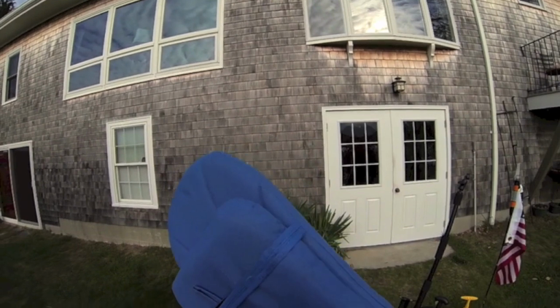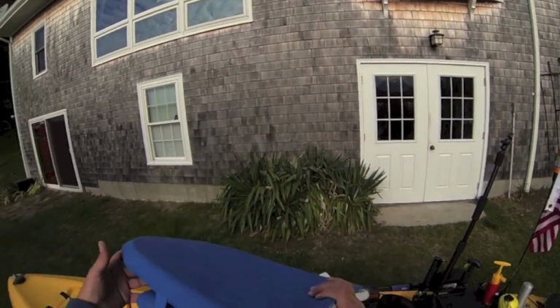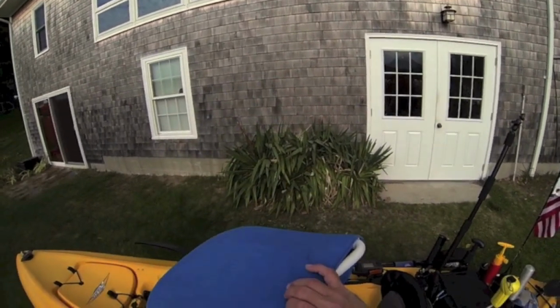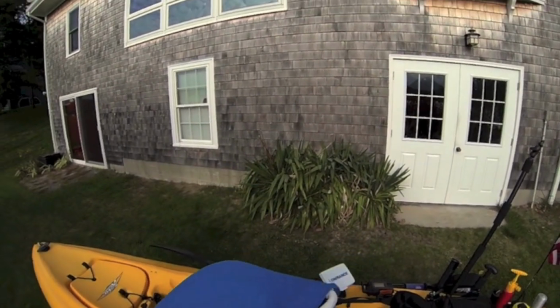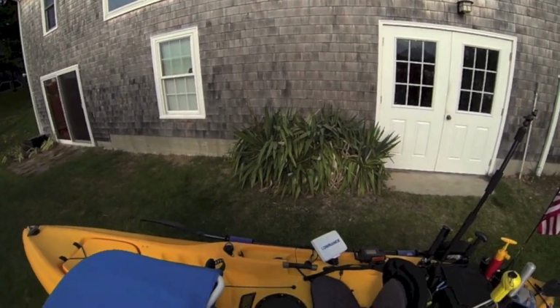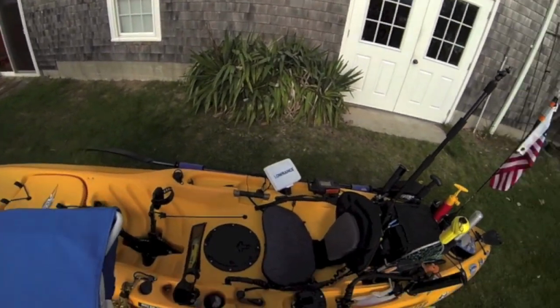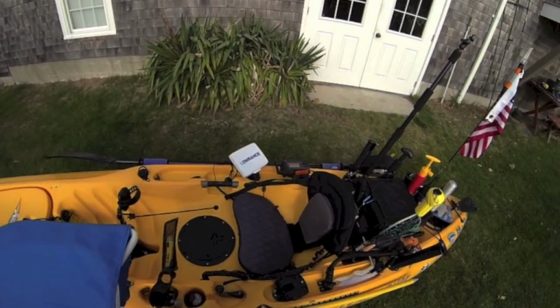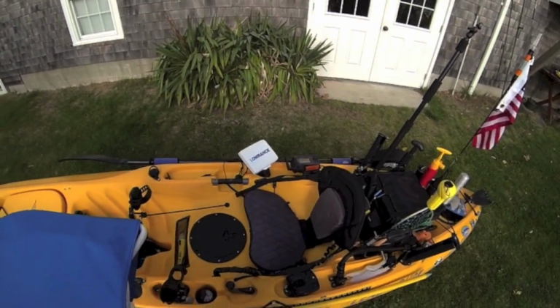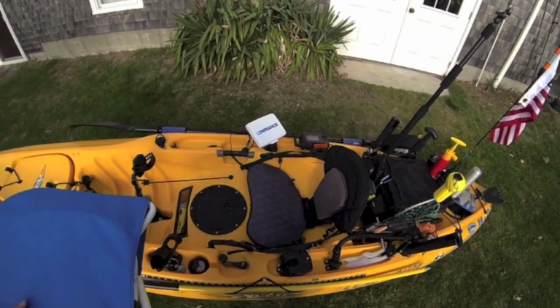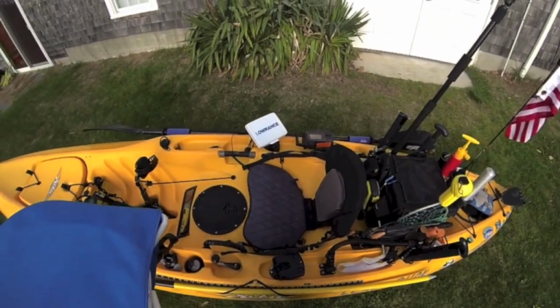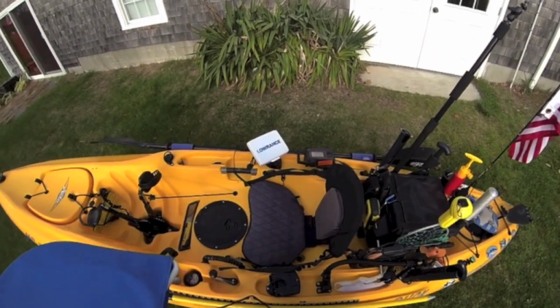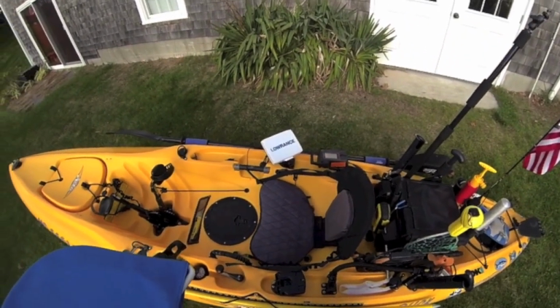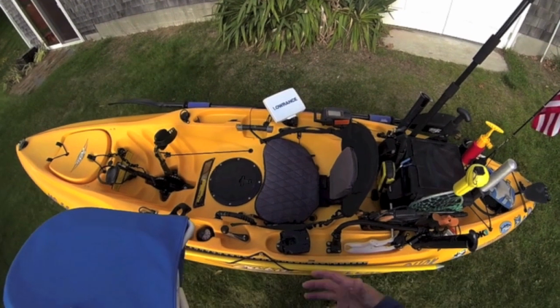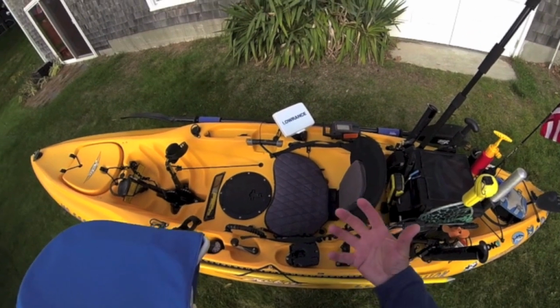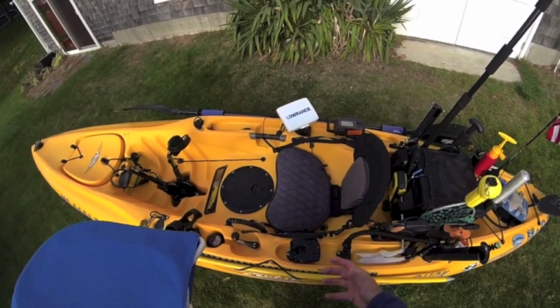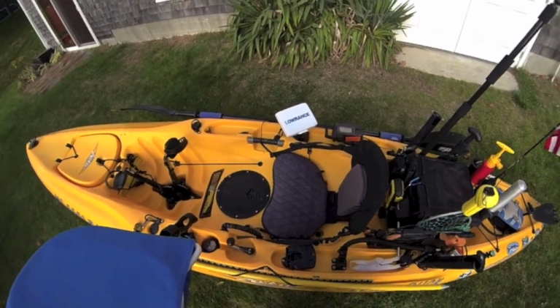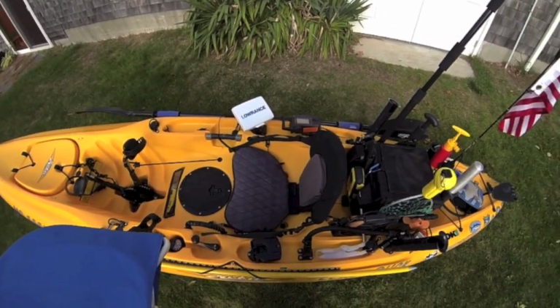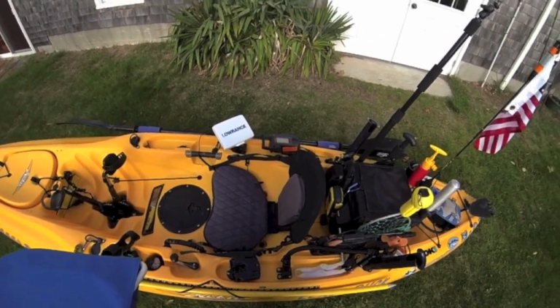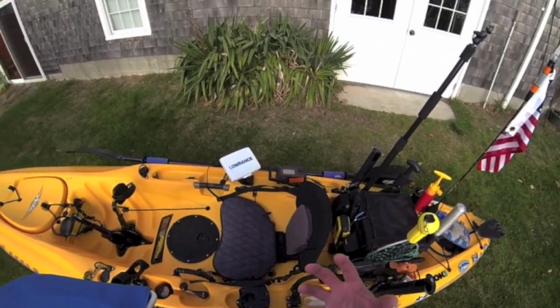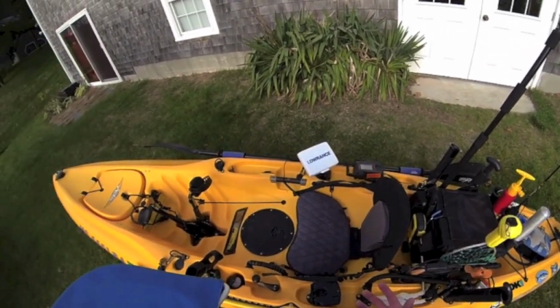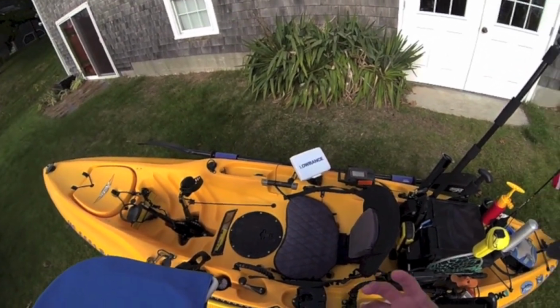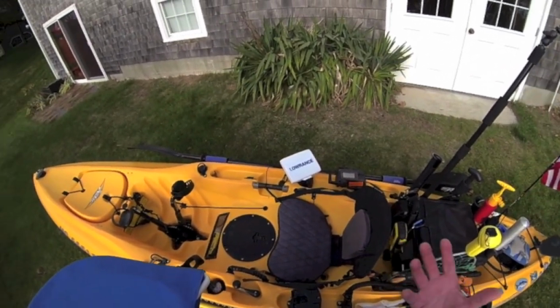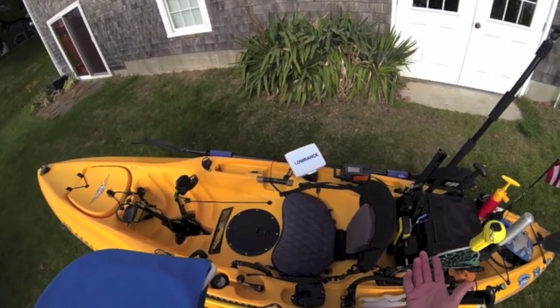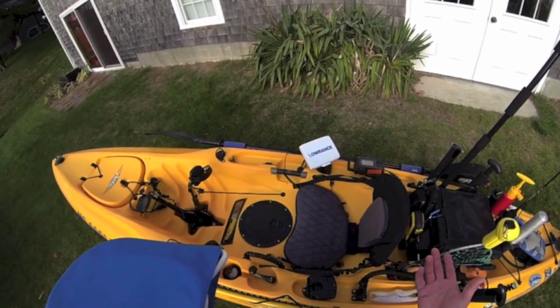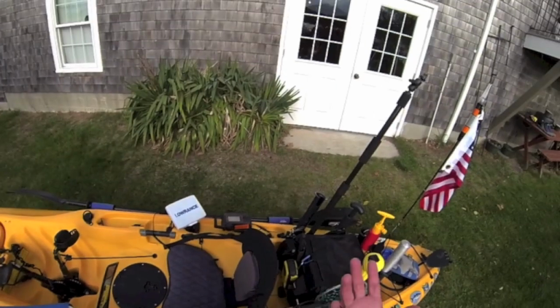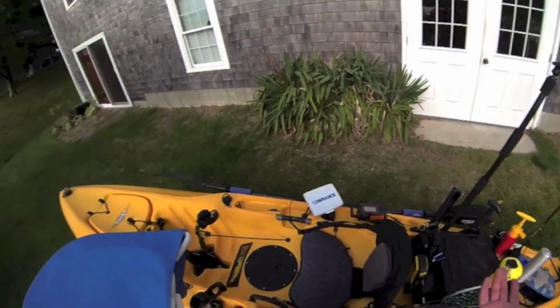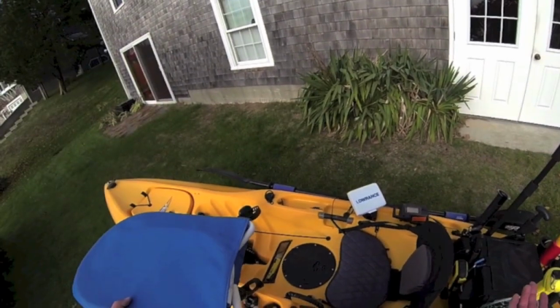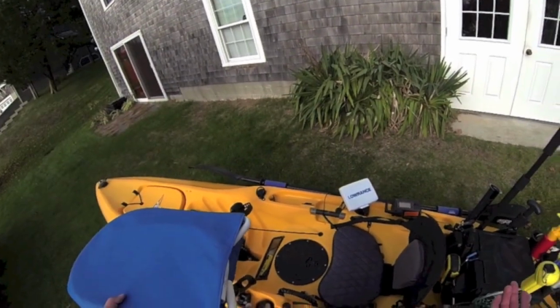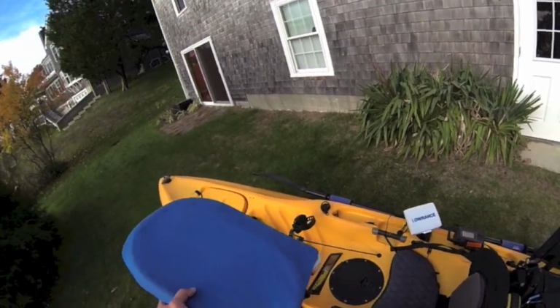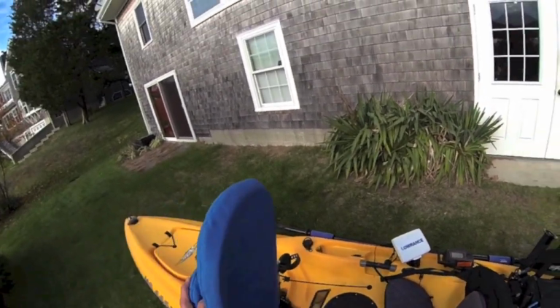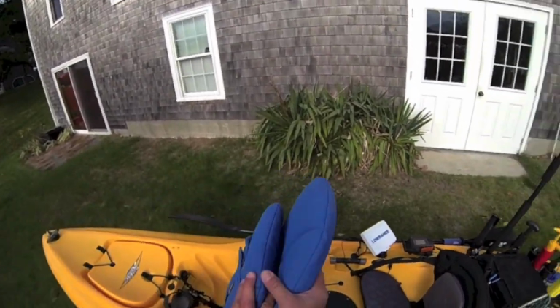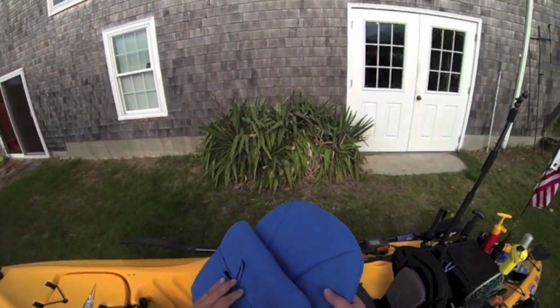Basically what the Advantage seat can do for you is, as they say in their advertising, you can take it out of the boat and use it as a beach chair. Well, the same can be said for this chair. So let's open it up.